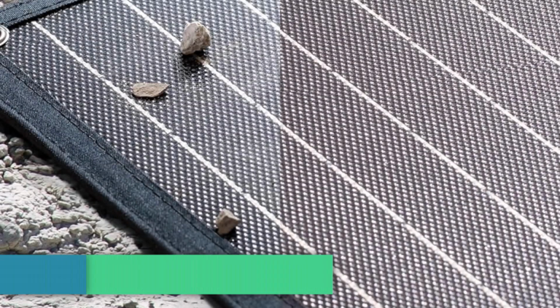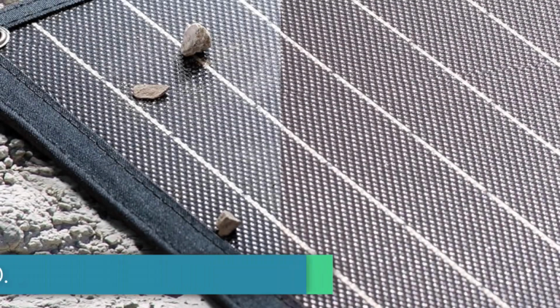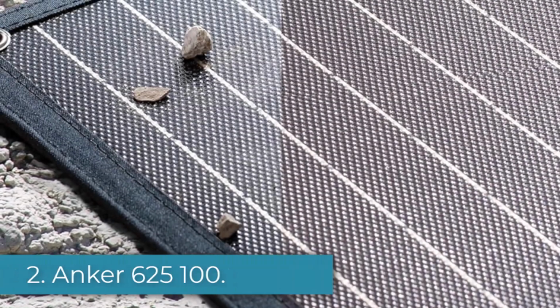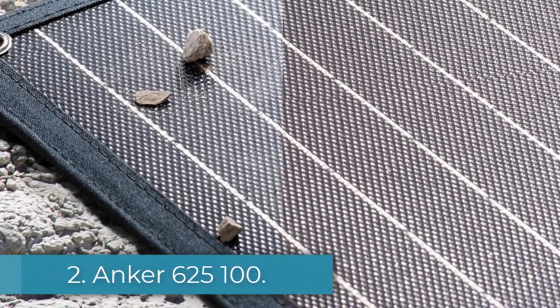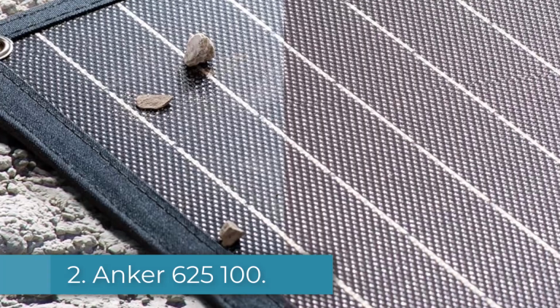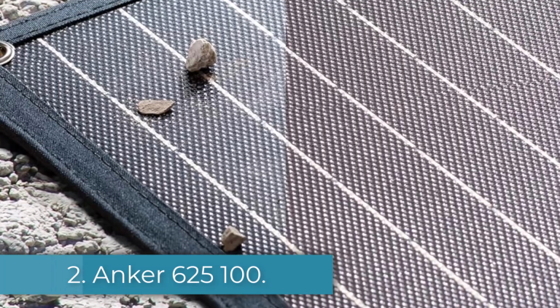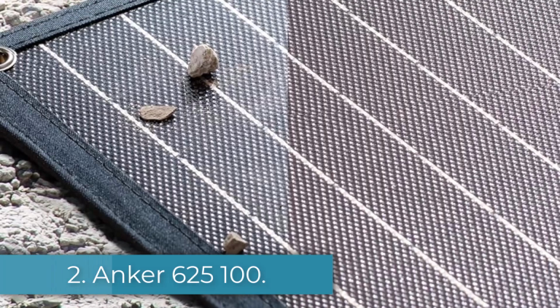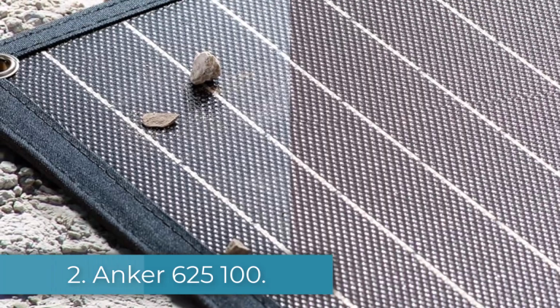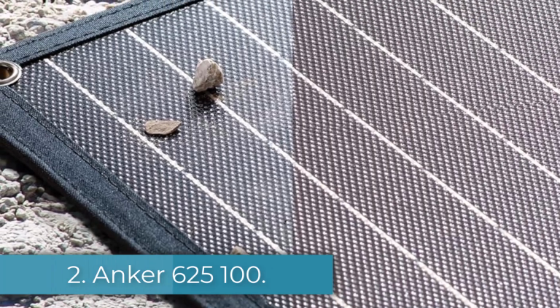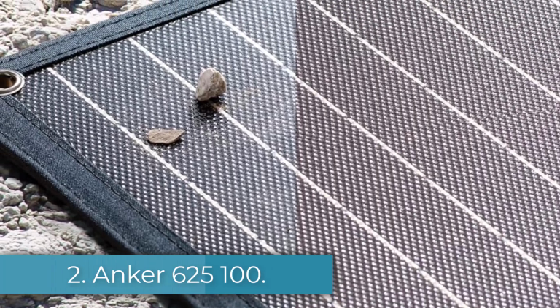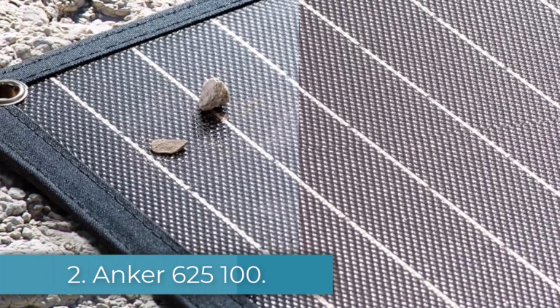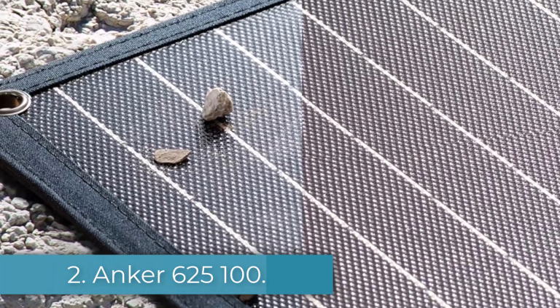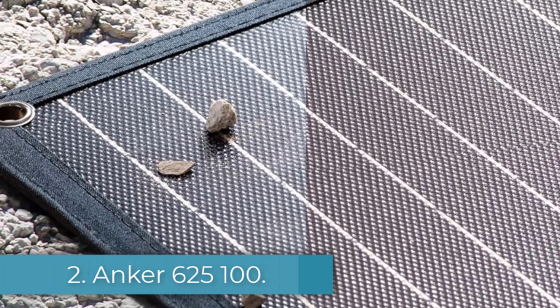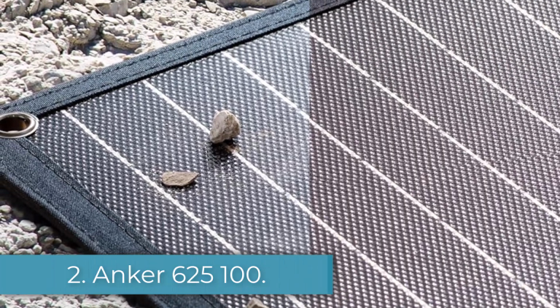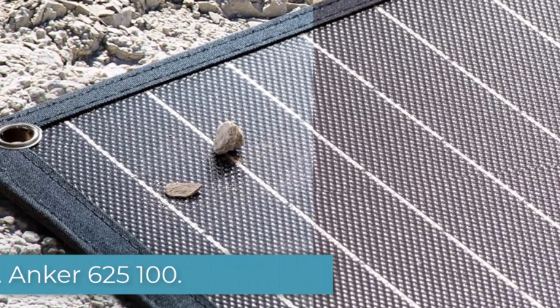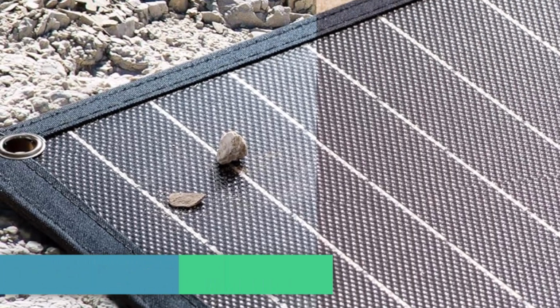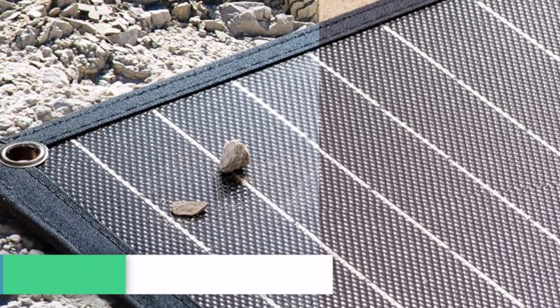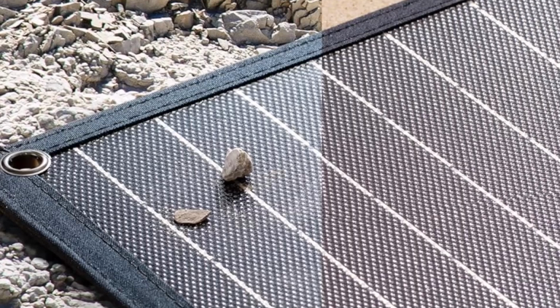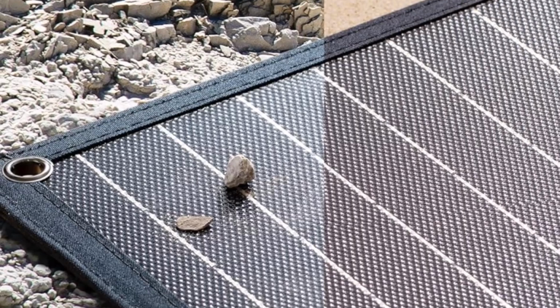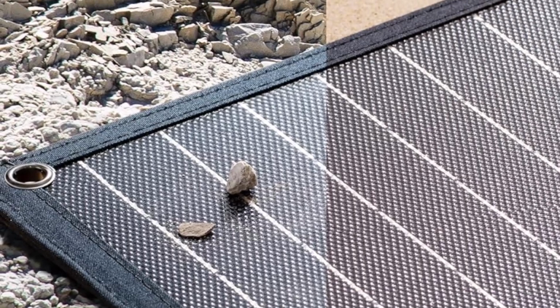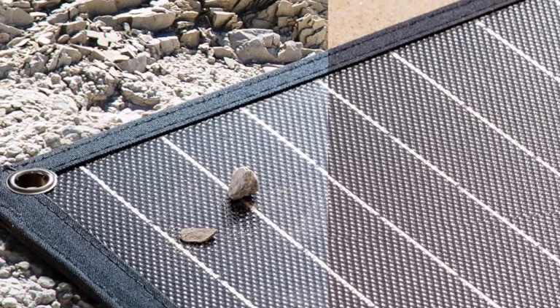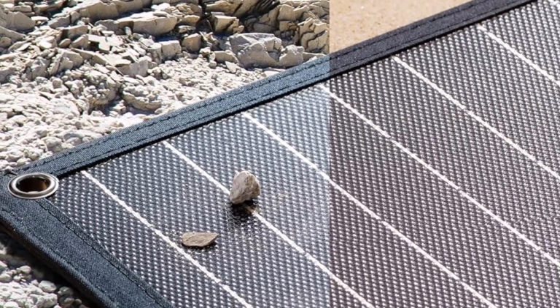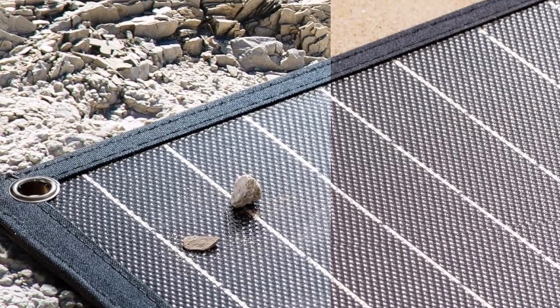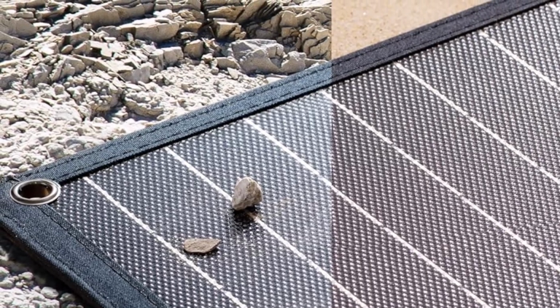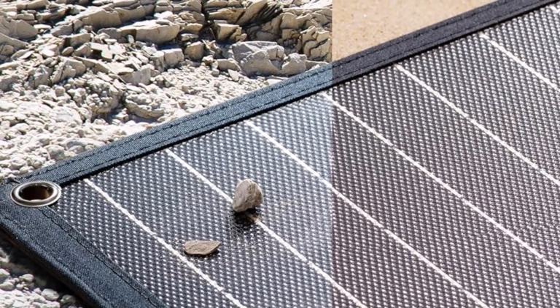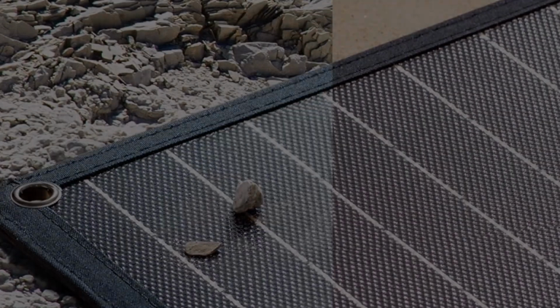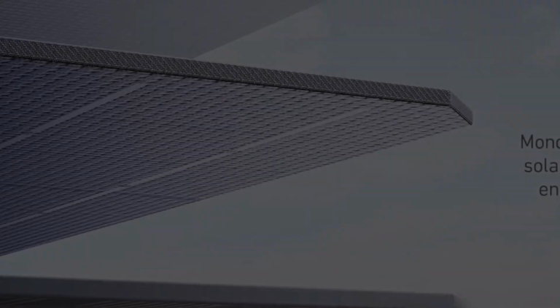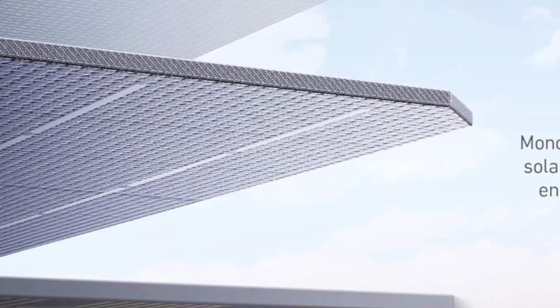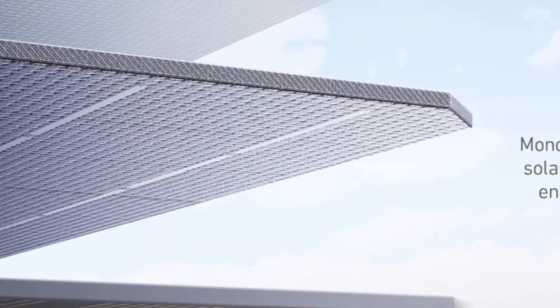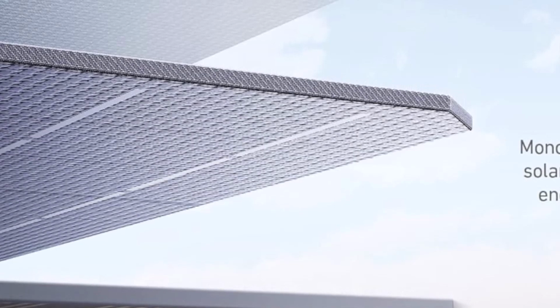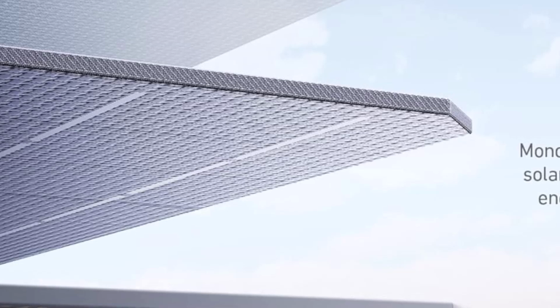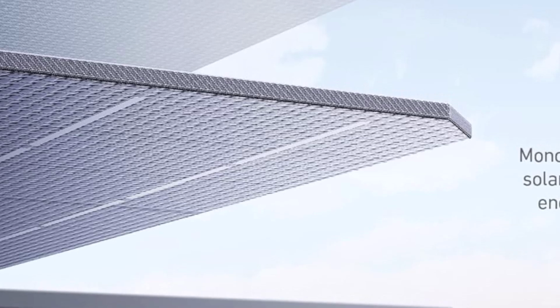Number 2: Anker 625 100W. 100 watts, weight 11 pounds, warranty 18 months, type monocrystalline, guaranteed capacity at 25 years: no.